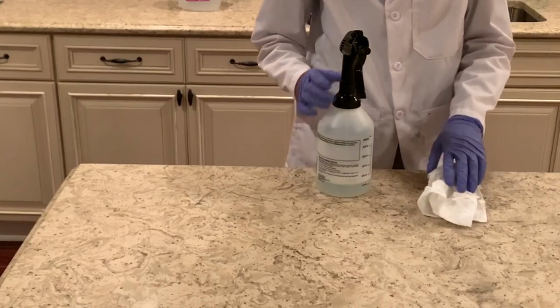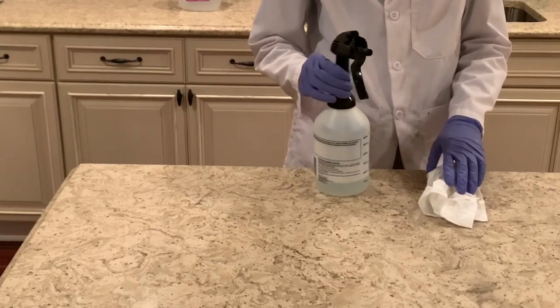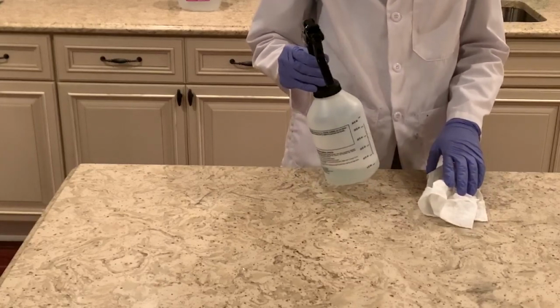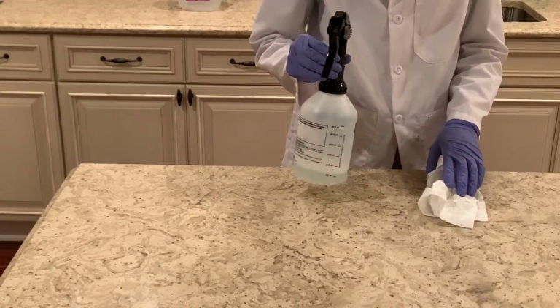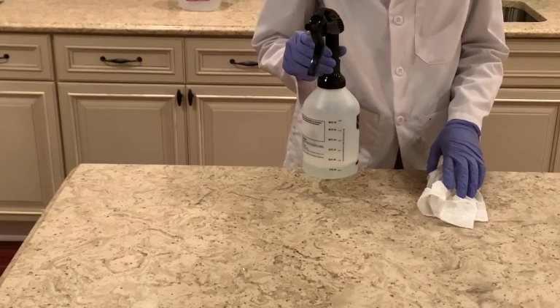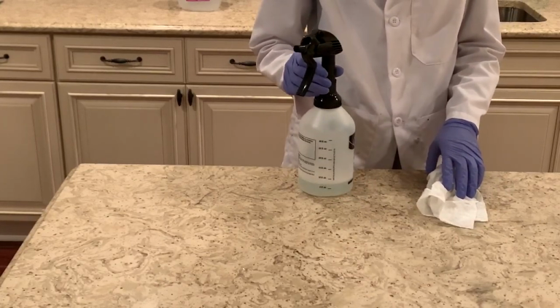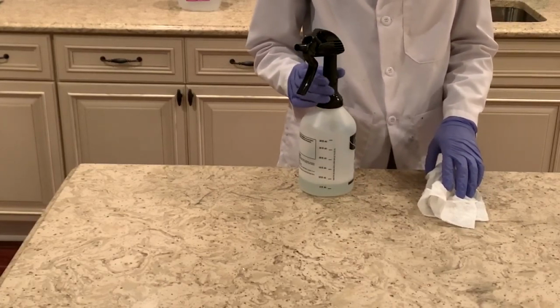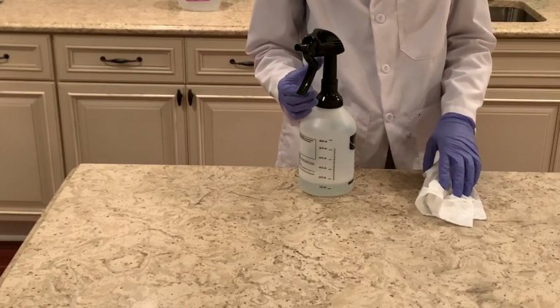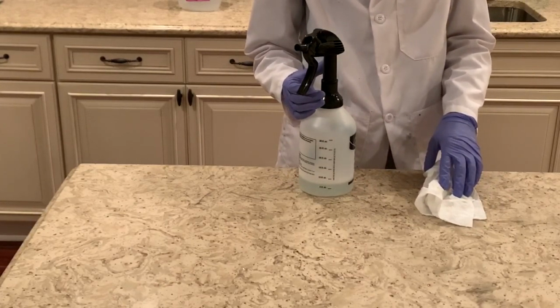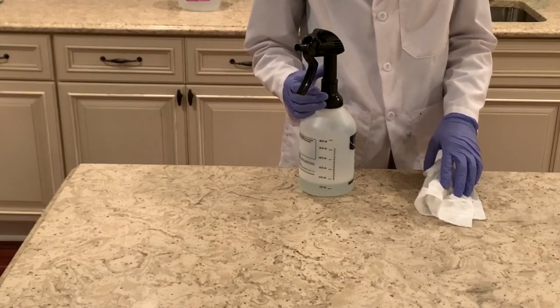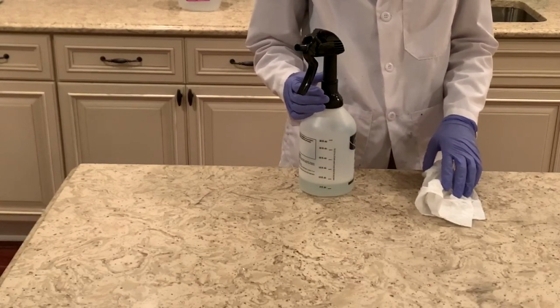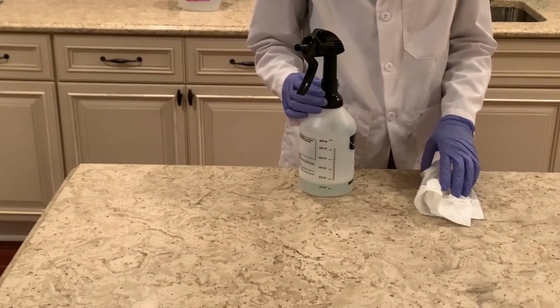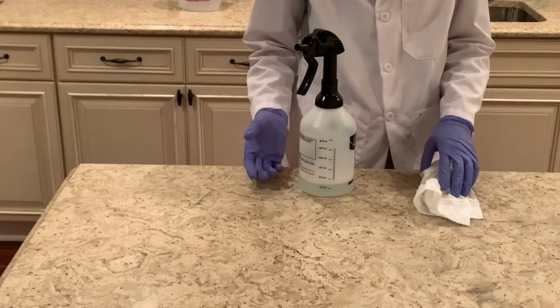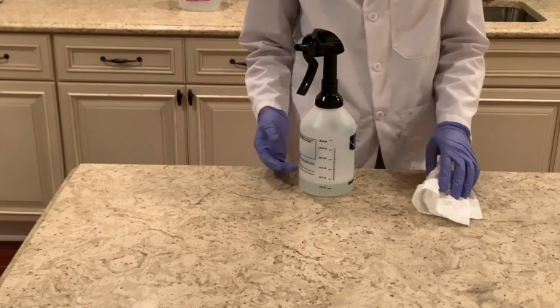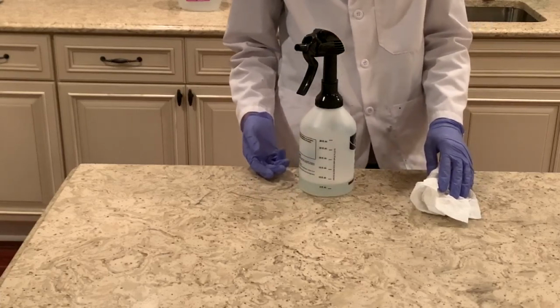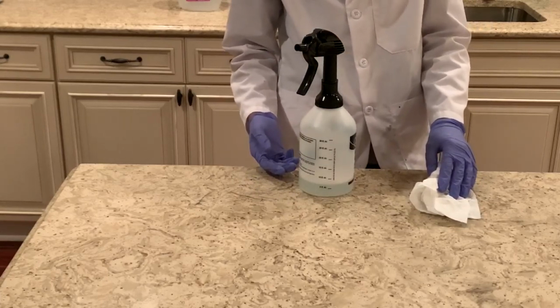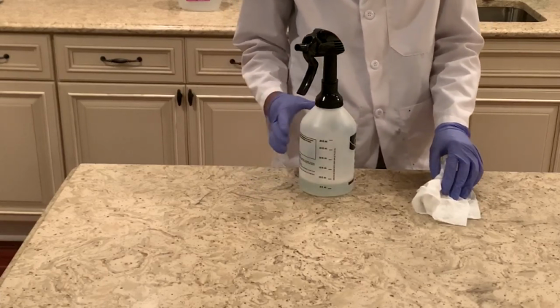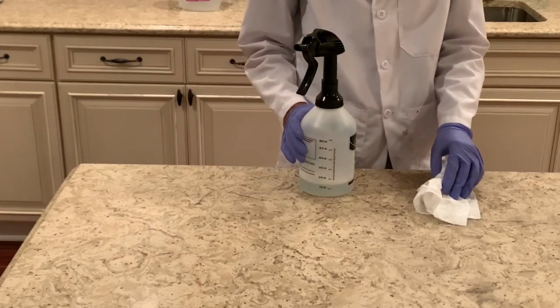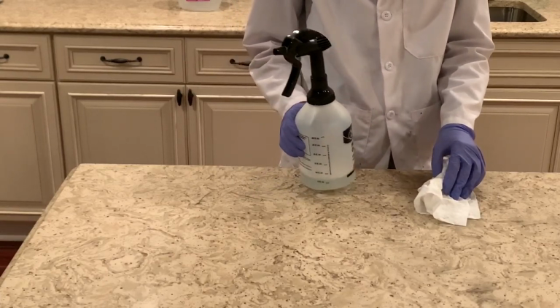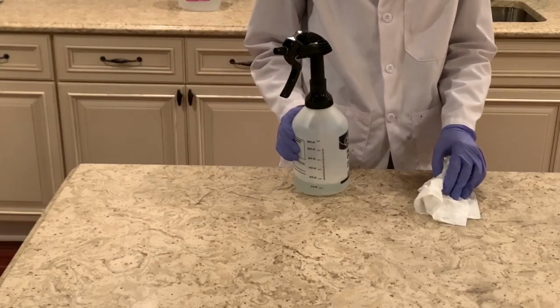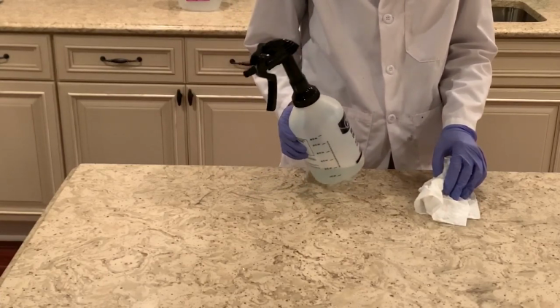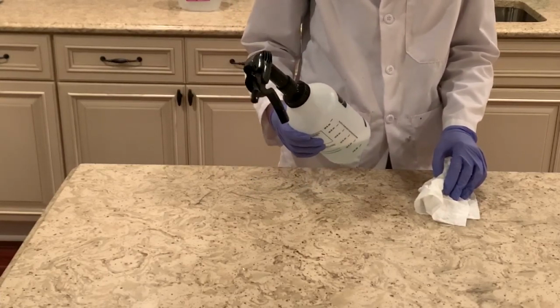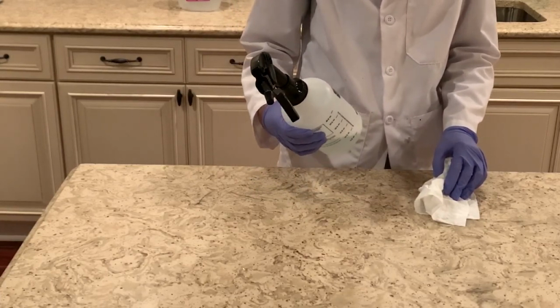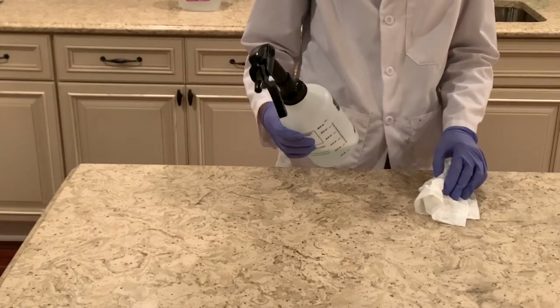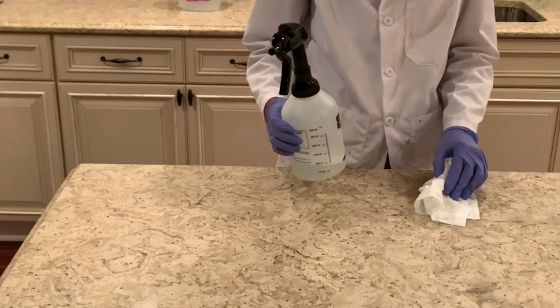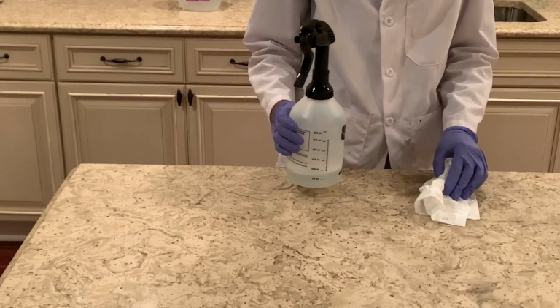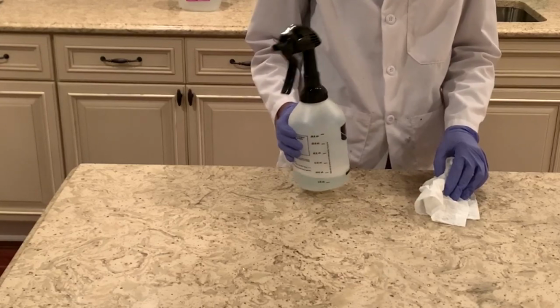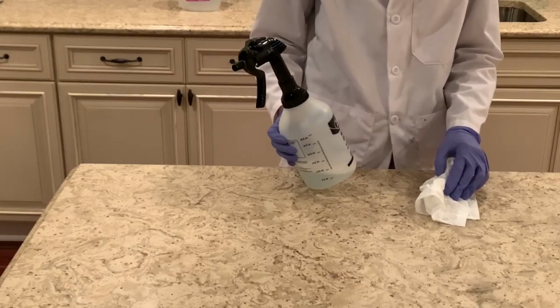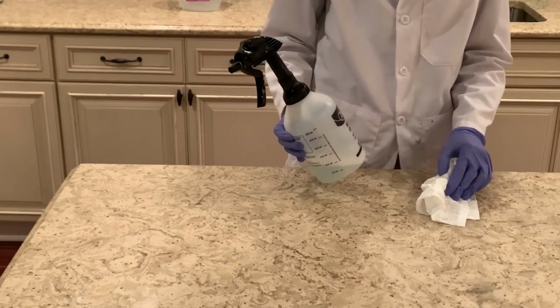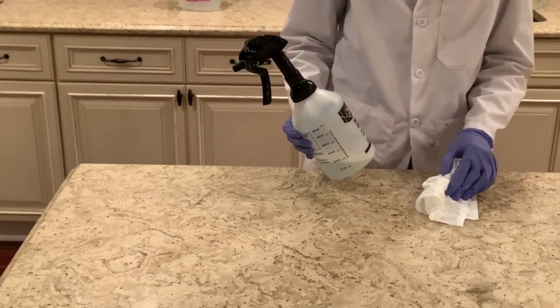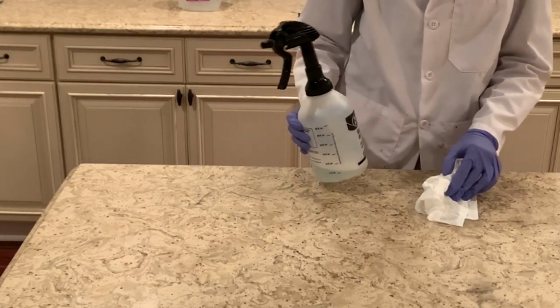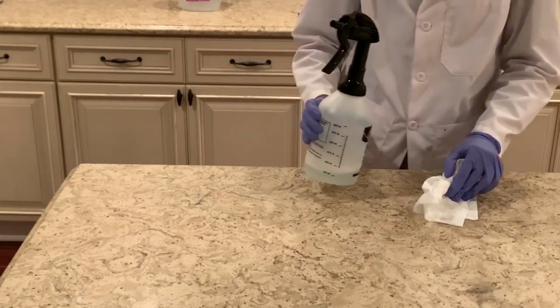This spray is perfect for cleaning surfaces like door knobs and keyboards, and it will definitely help prevent the spread of viruses by cleaning these commonly touched surfaces.